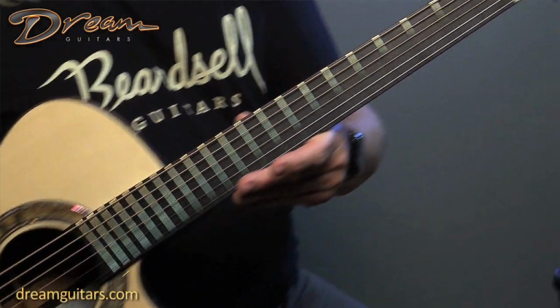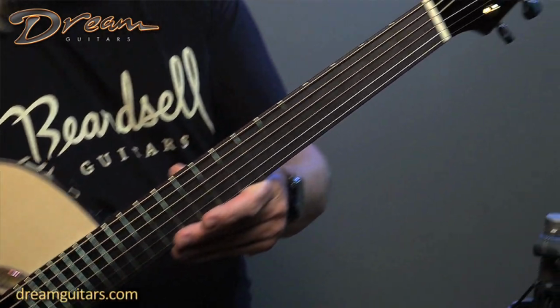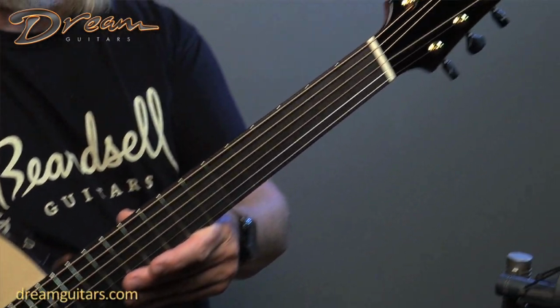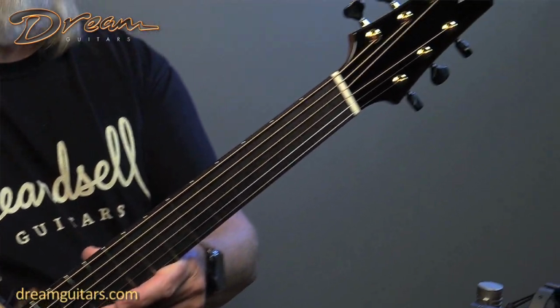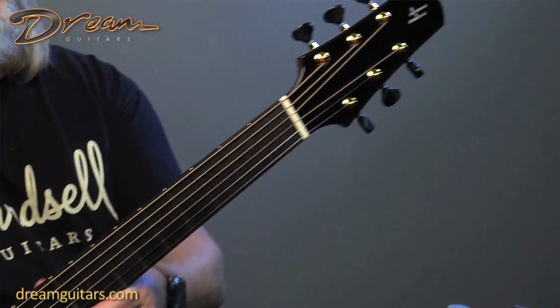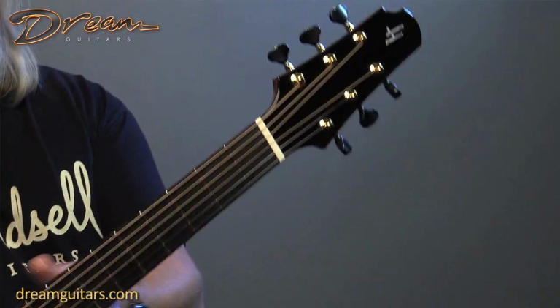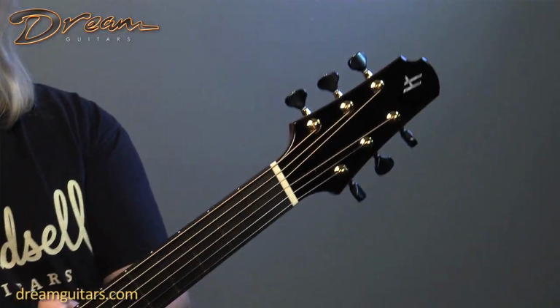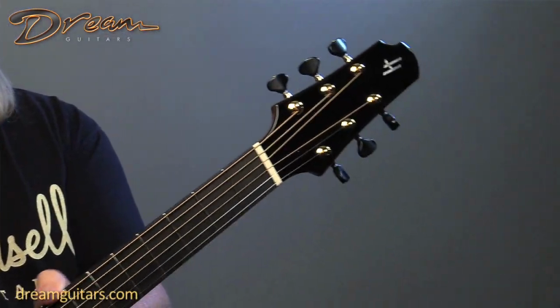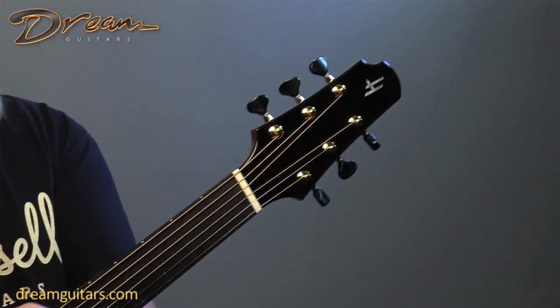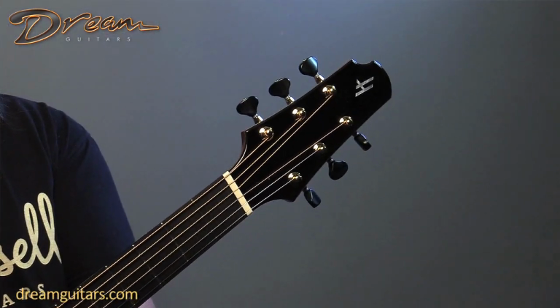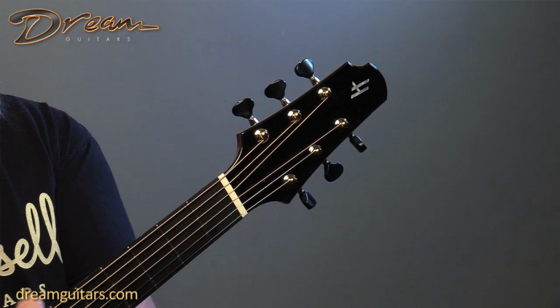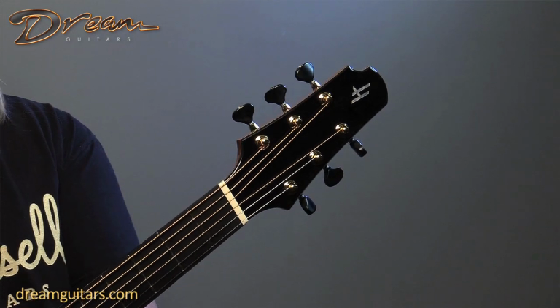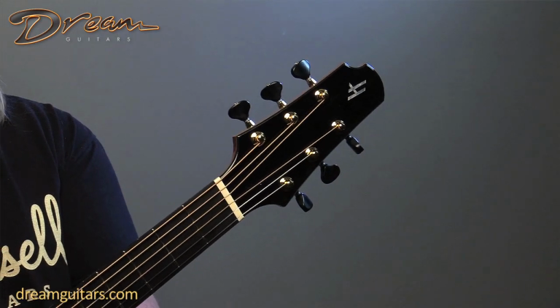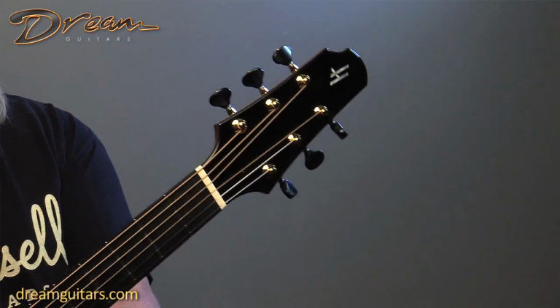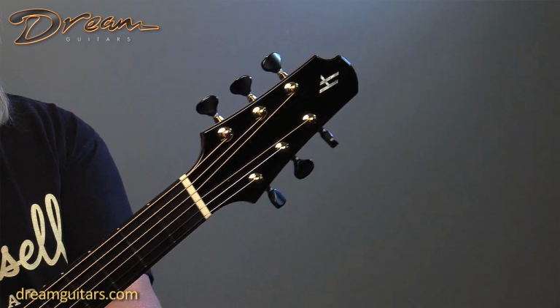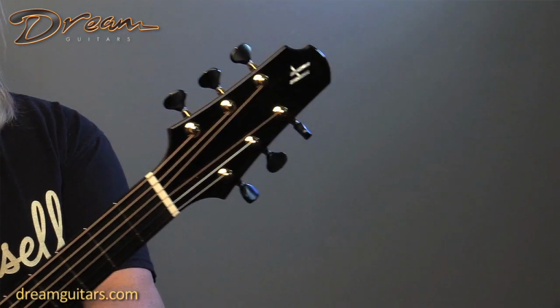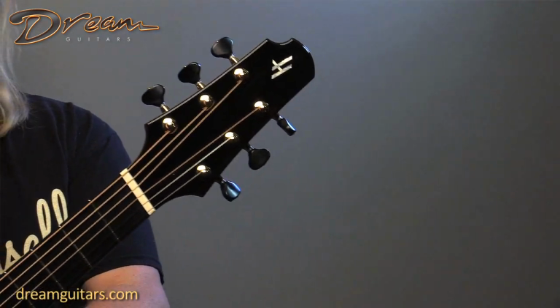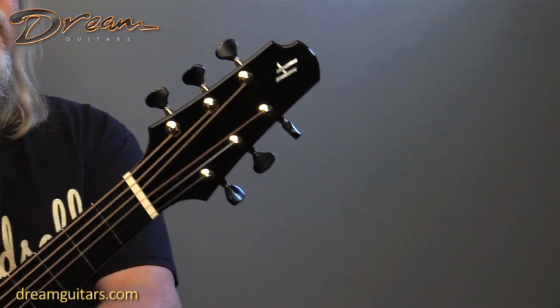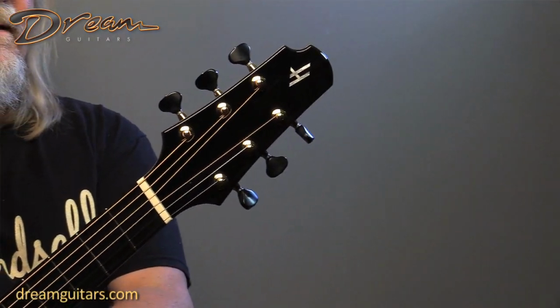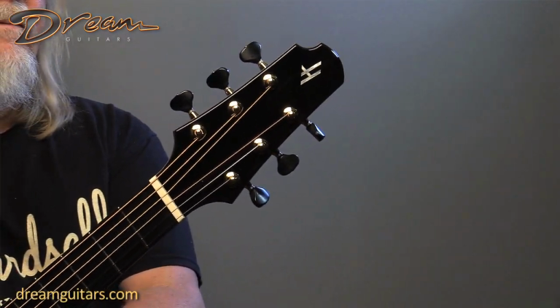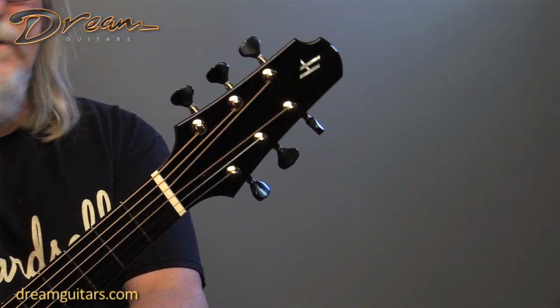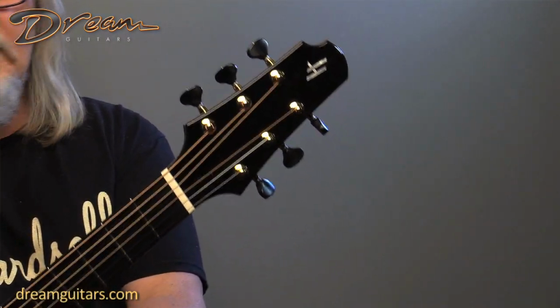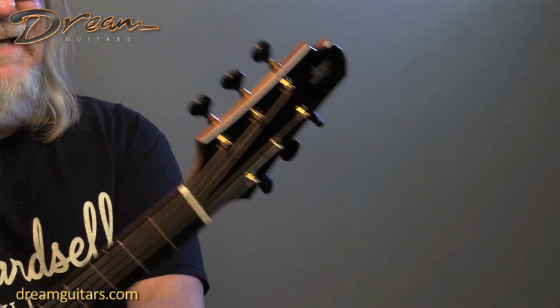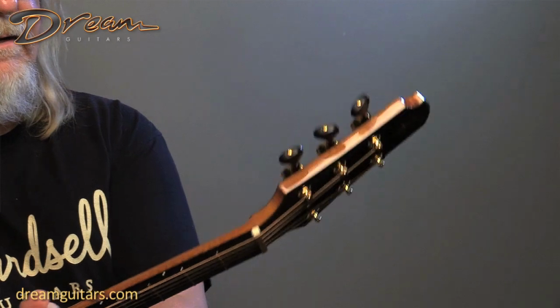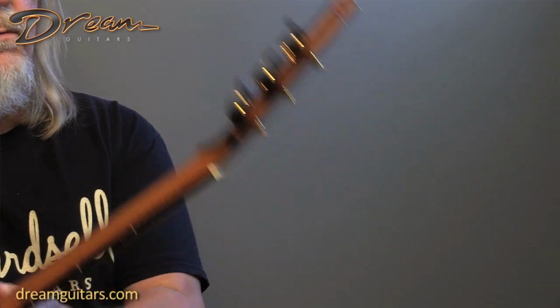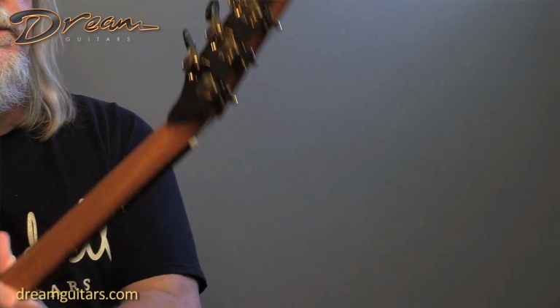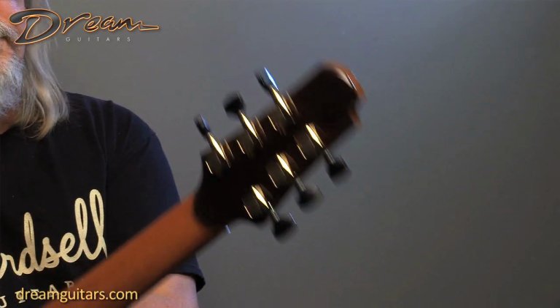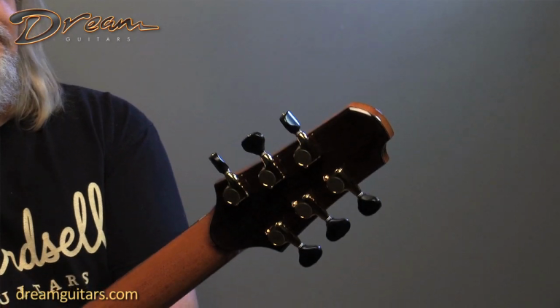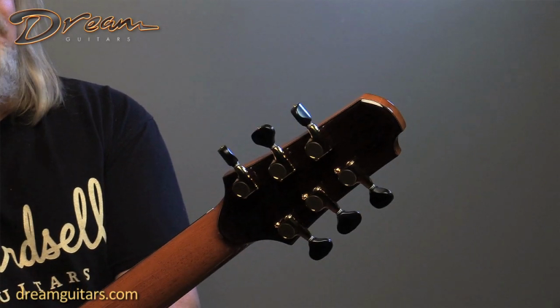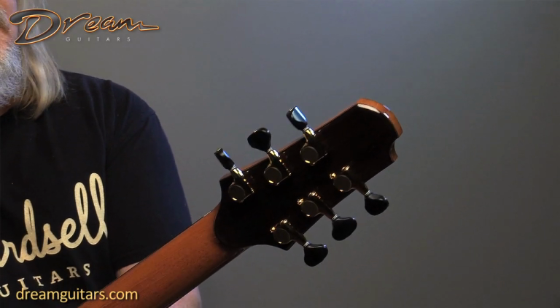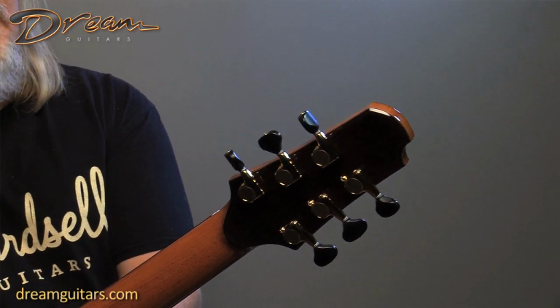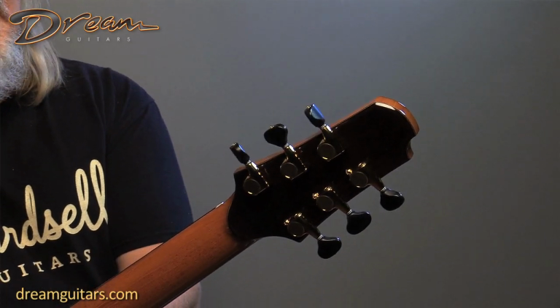Beautiful fret work here. The fret ends are spherically finished and very comfortable and soft to the fingers. Of course there's his gorgeous headstock, Goto tuners, and a mahogany neck.